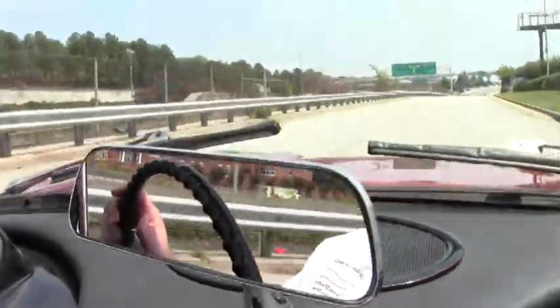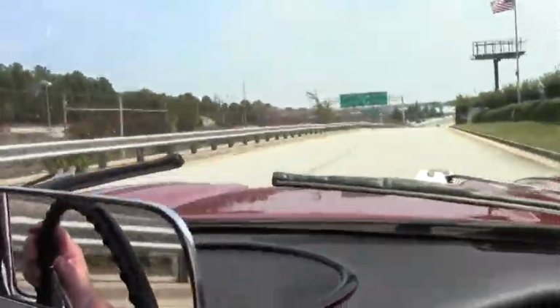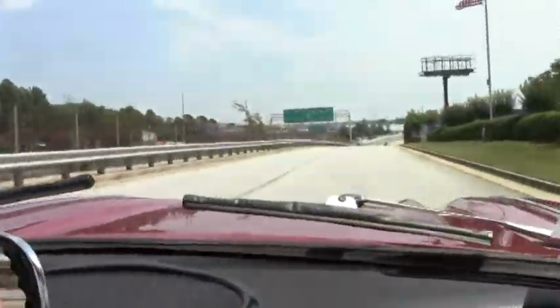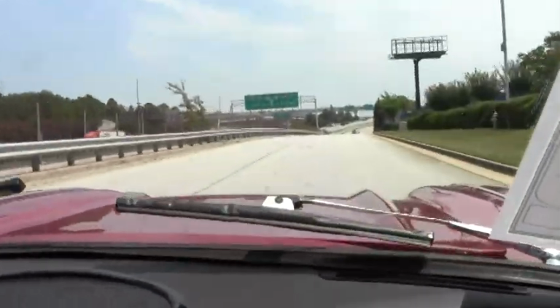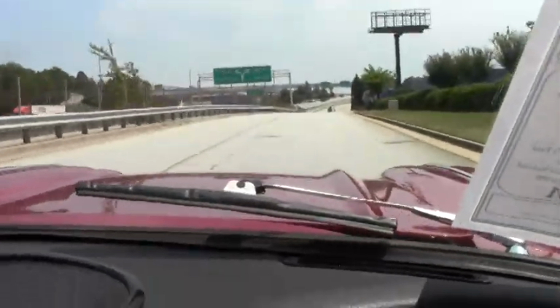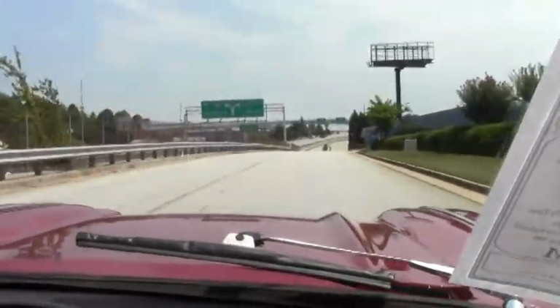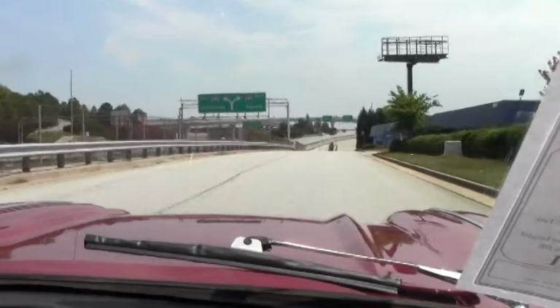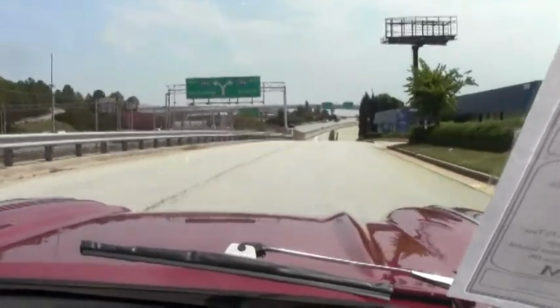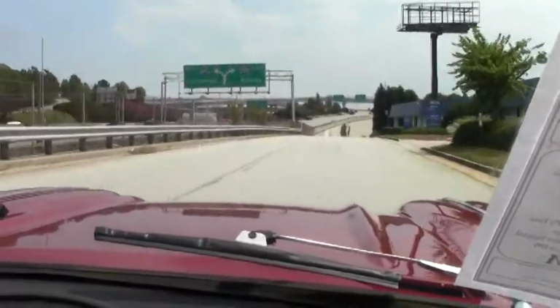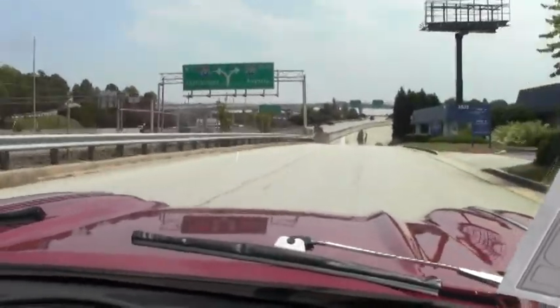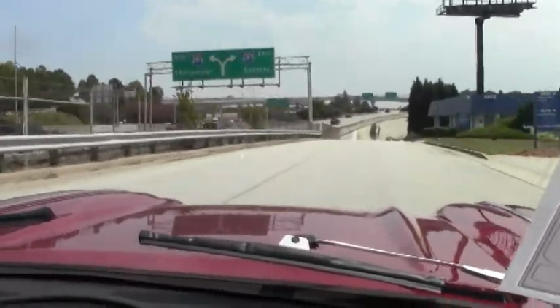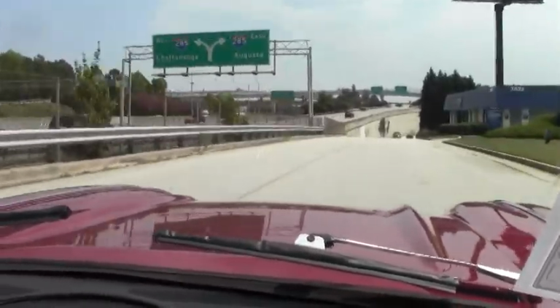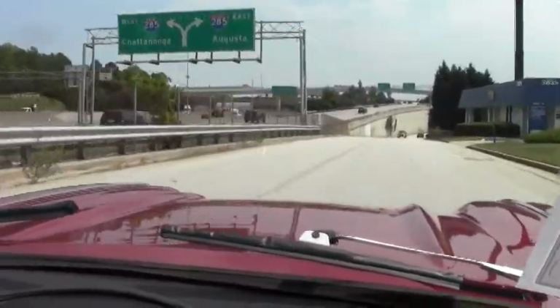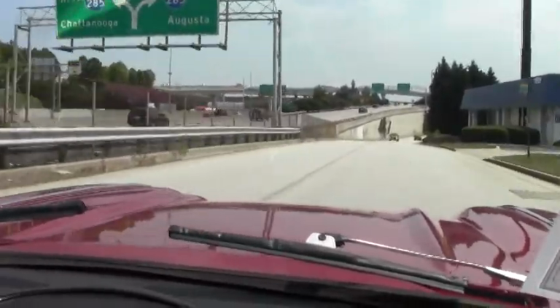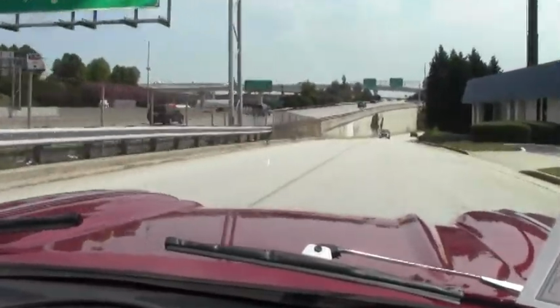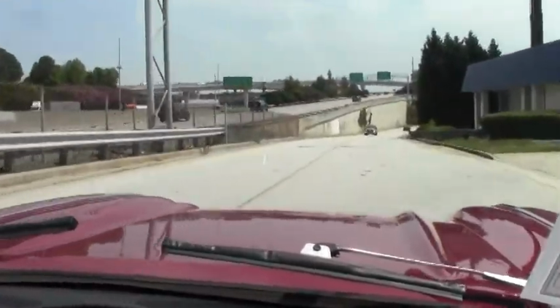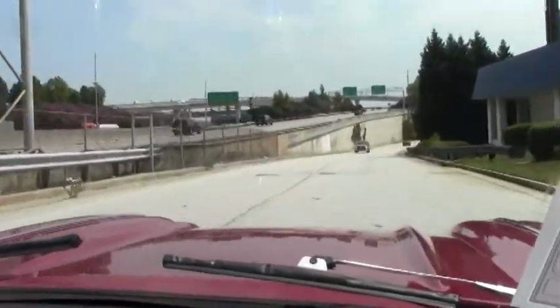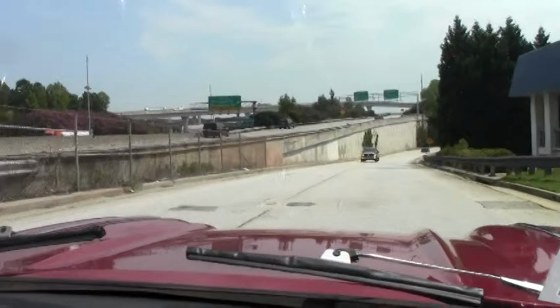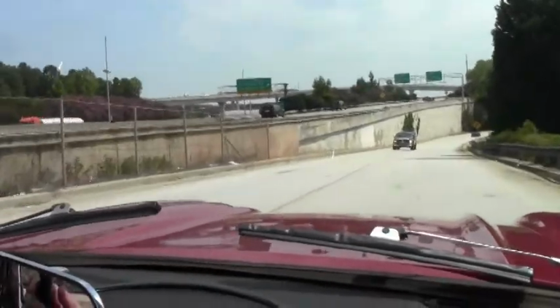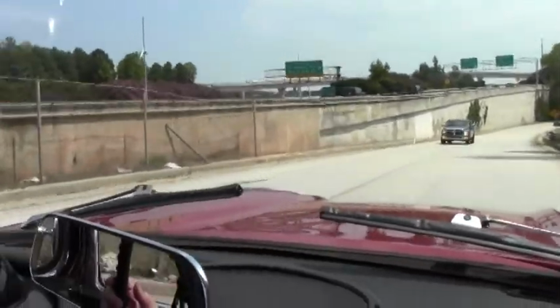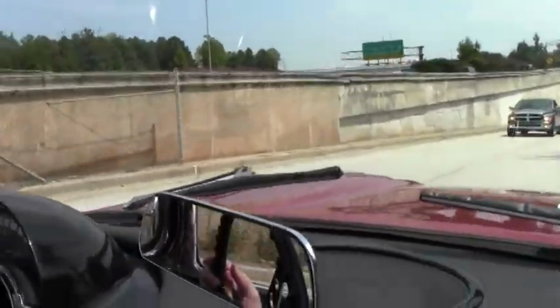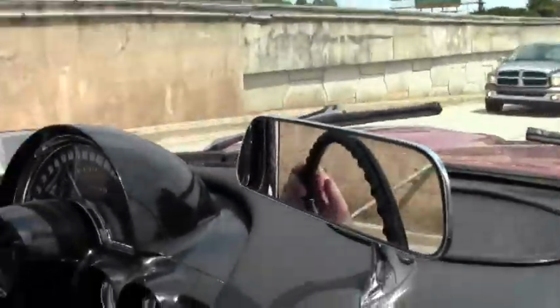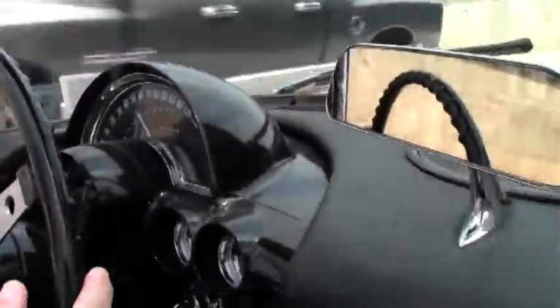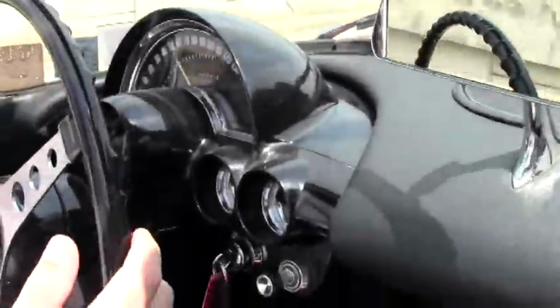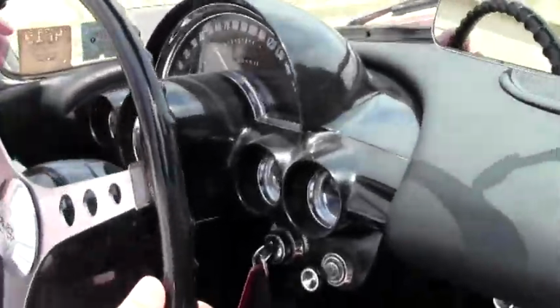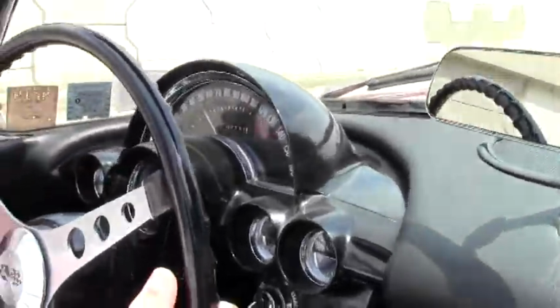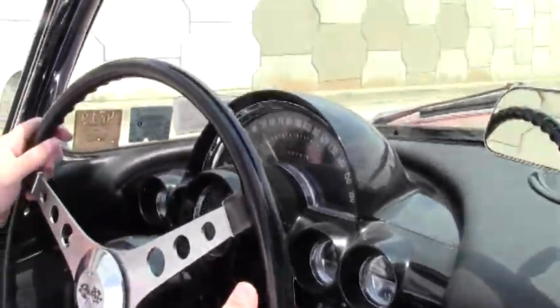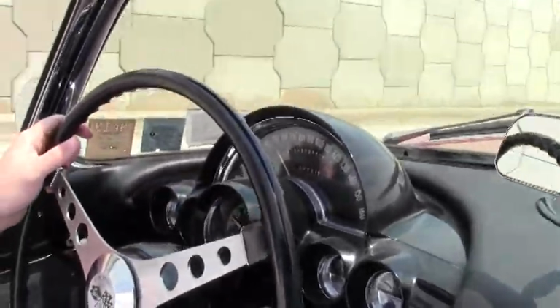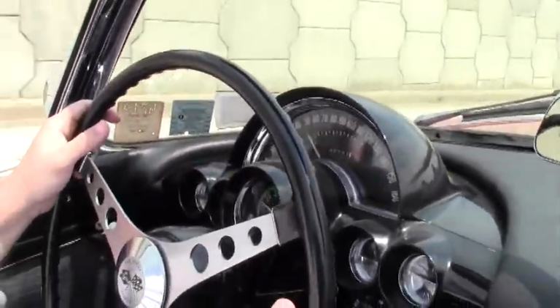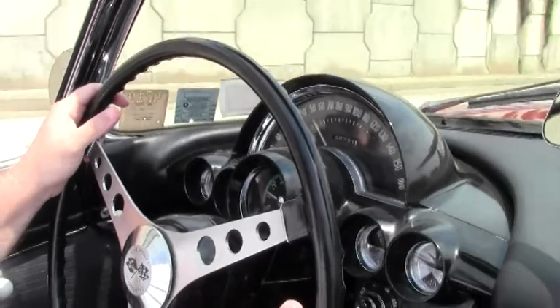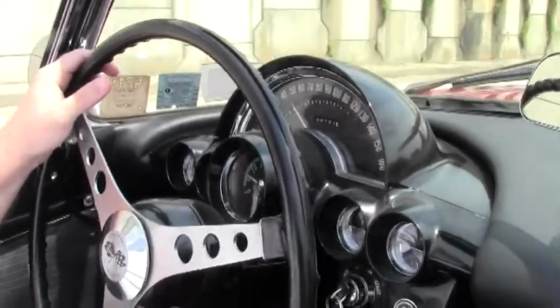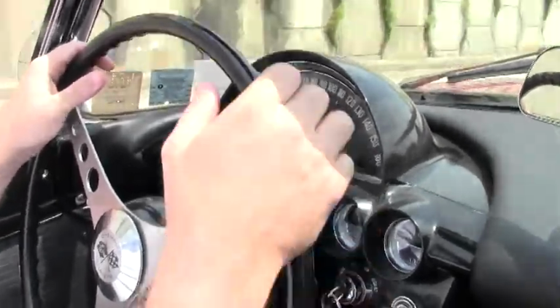The interior of the car is in actually excellent shape. Looks like the dash pad has been replaced. The gauges are all beautifully nice and crisp, clear, great shape. The seating and carpeting looks almost new, if not new.